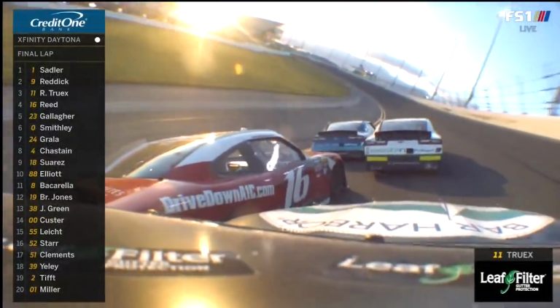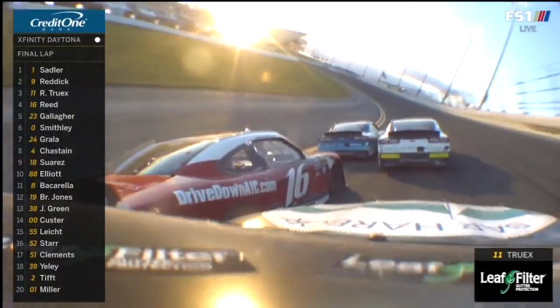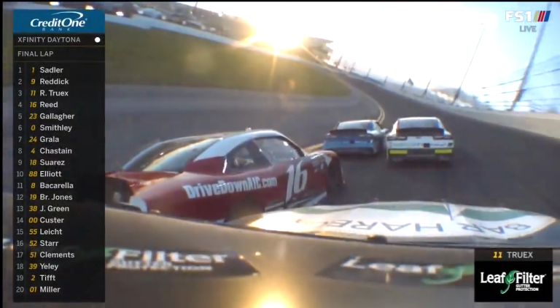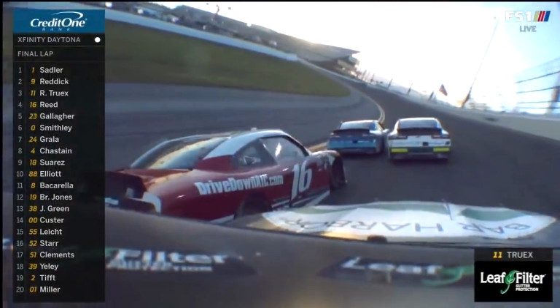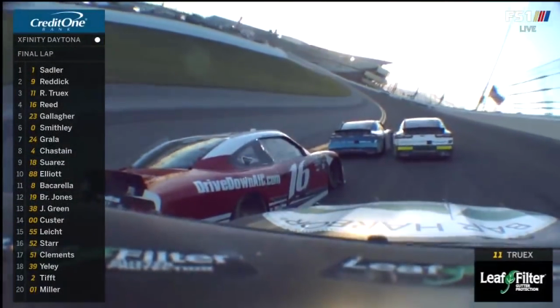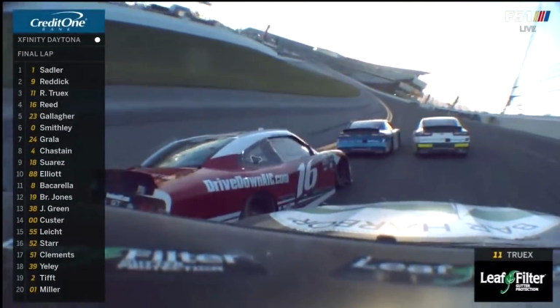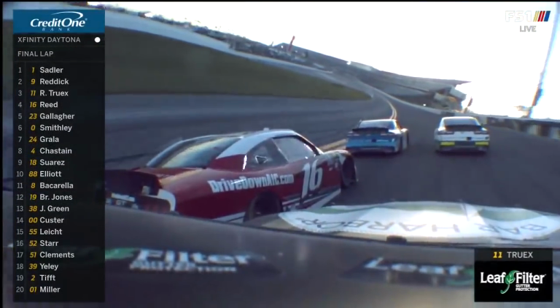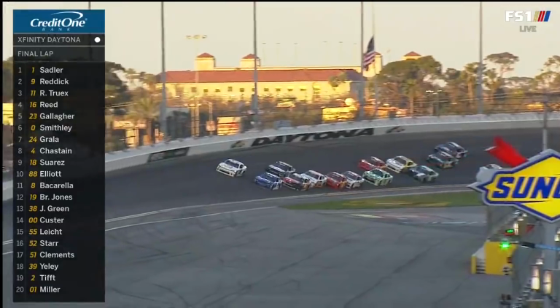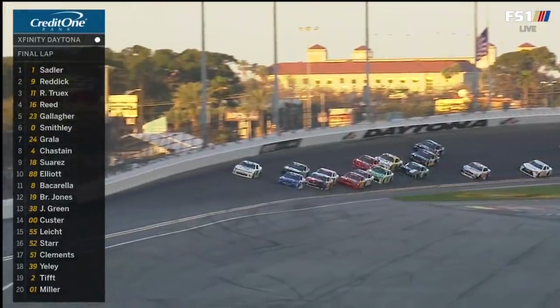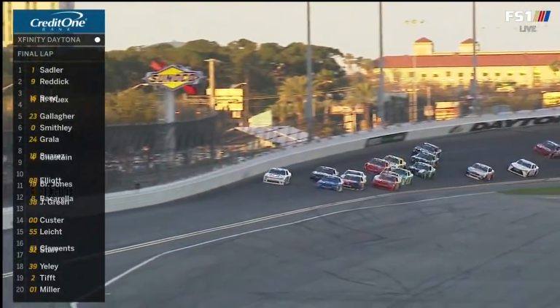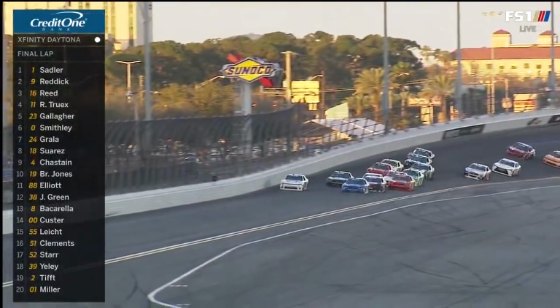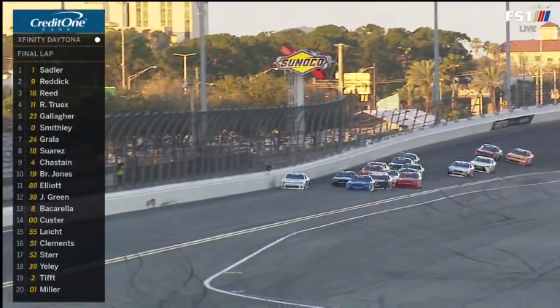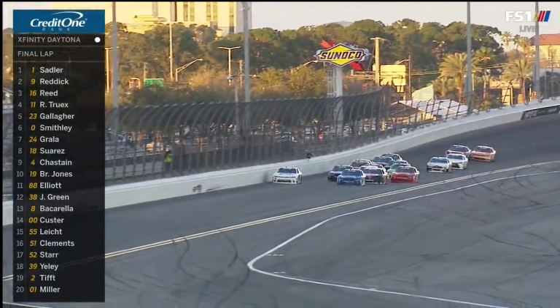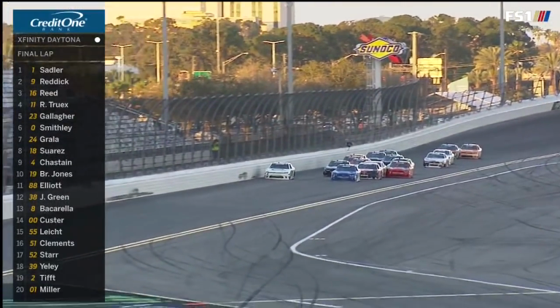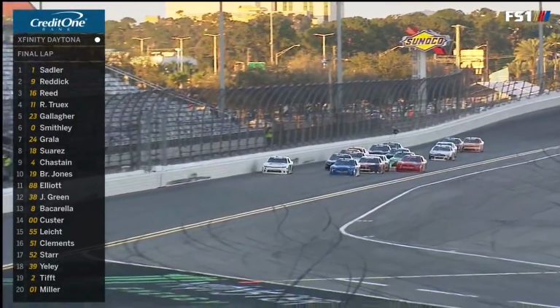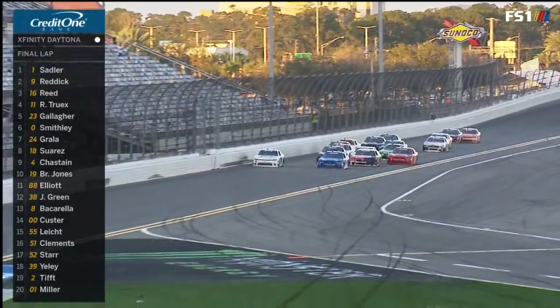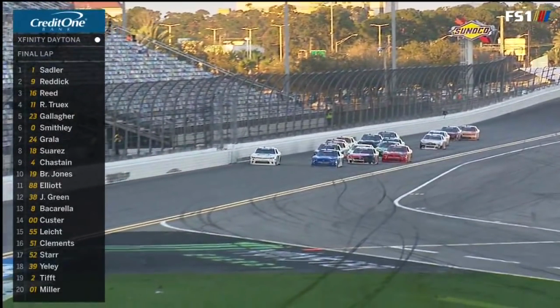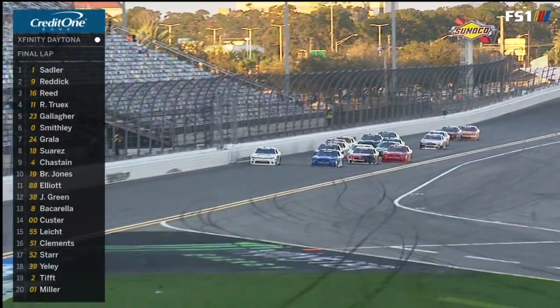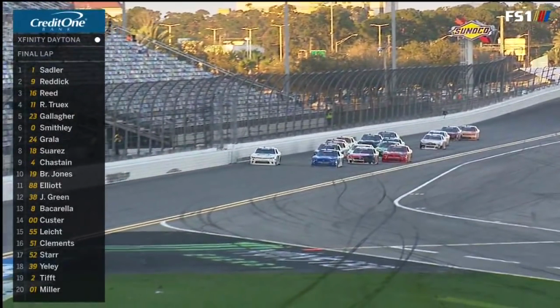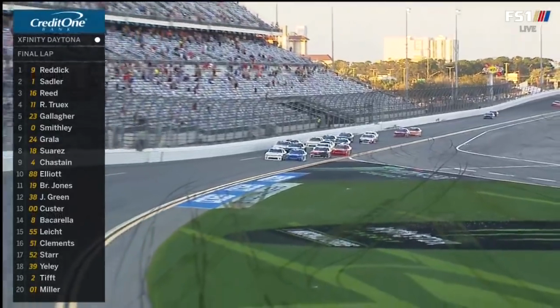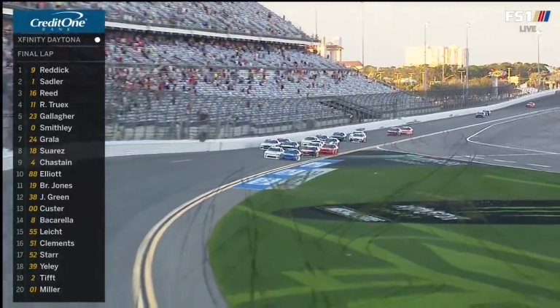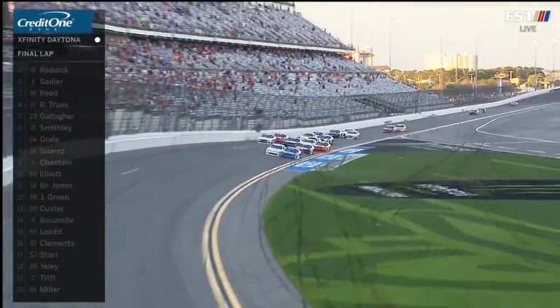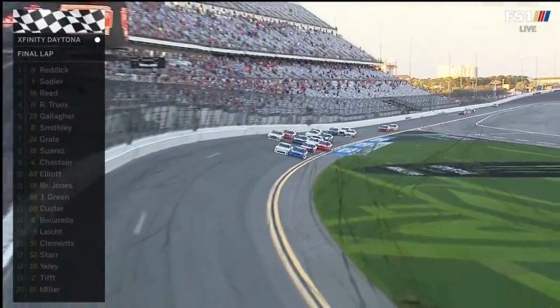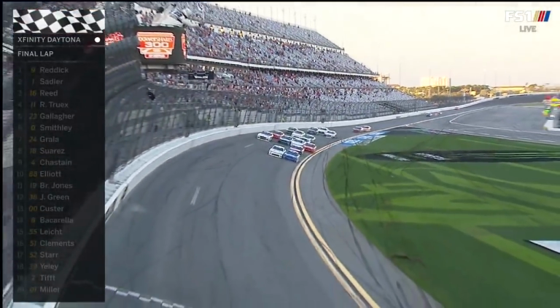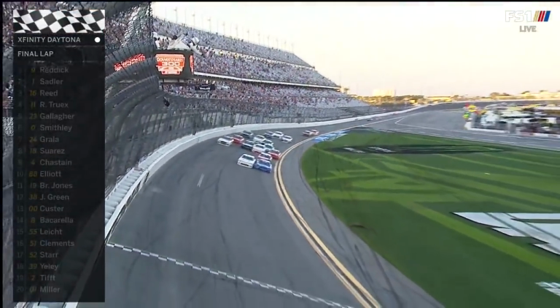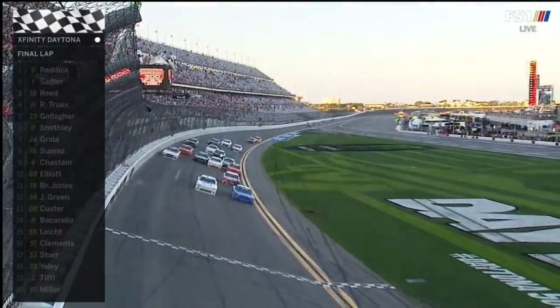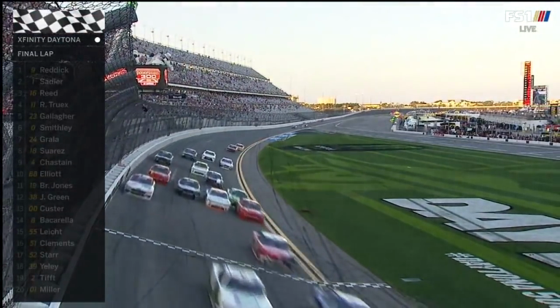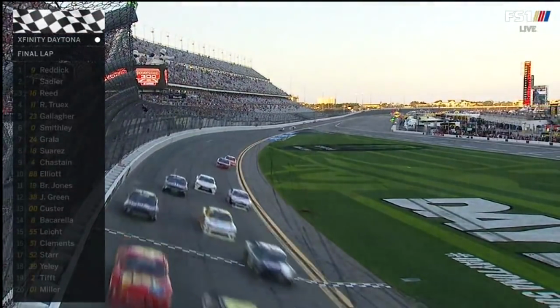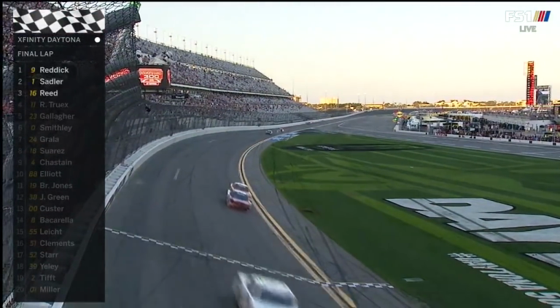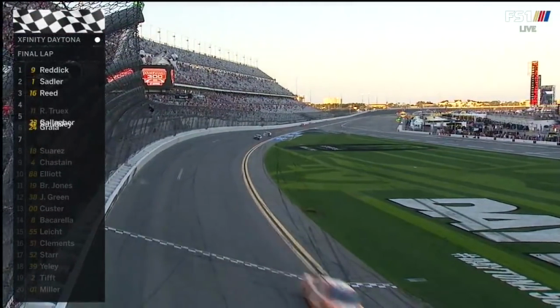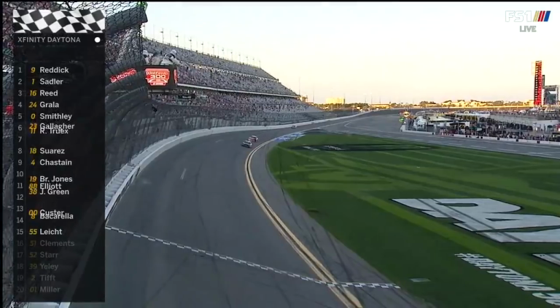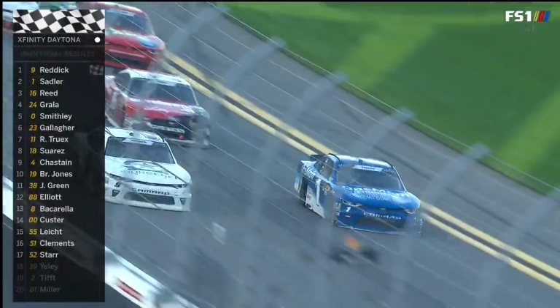This is going to be a photo finish, guys. We're going to bring this one right down to the line. Coming off turn four — high side of the white car is Reddick, trying to get his second career win at the season opener at Daytona. But to the inside, it's Elliot Sadler. A photo finish.